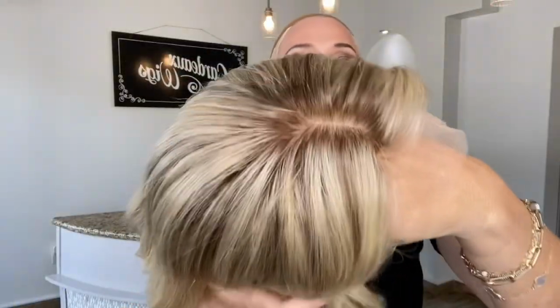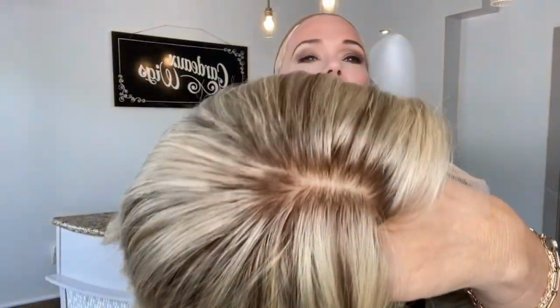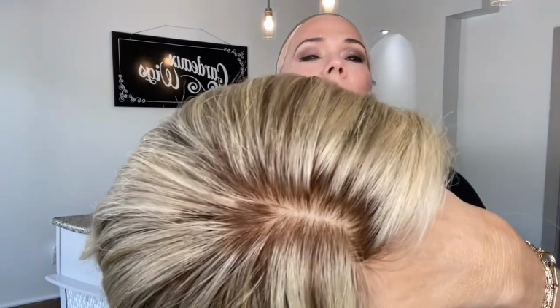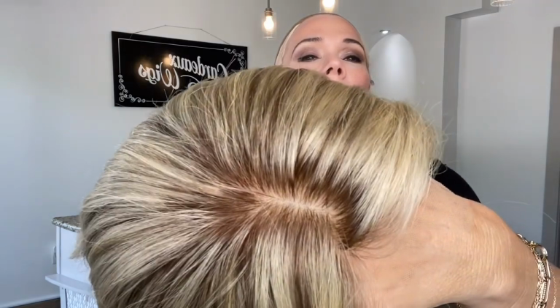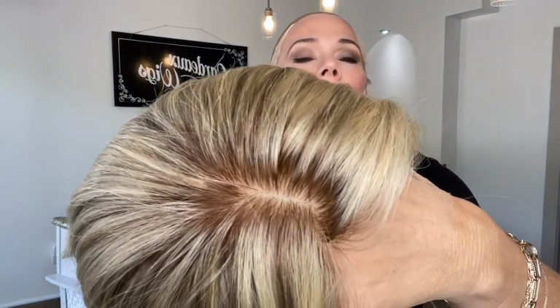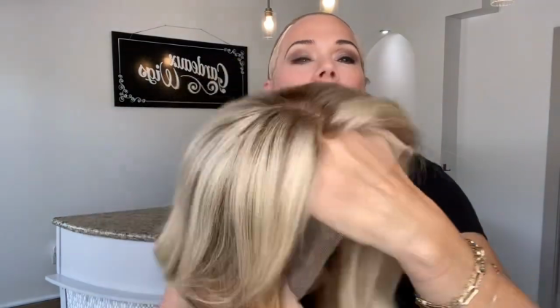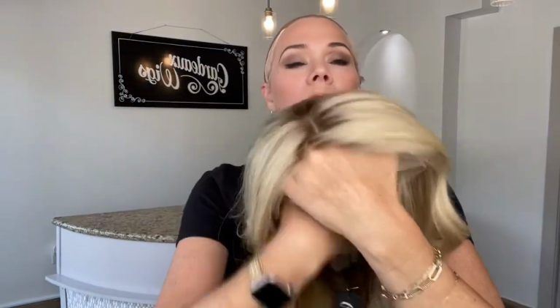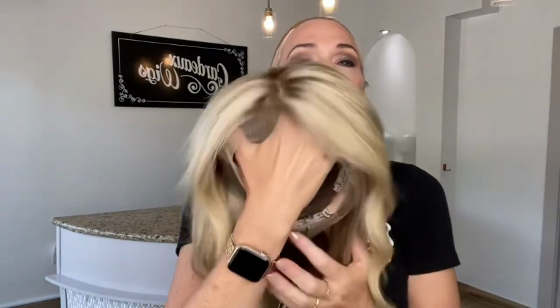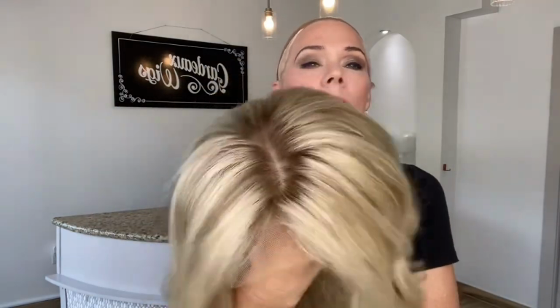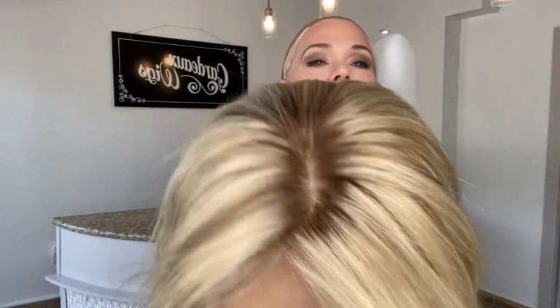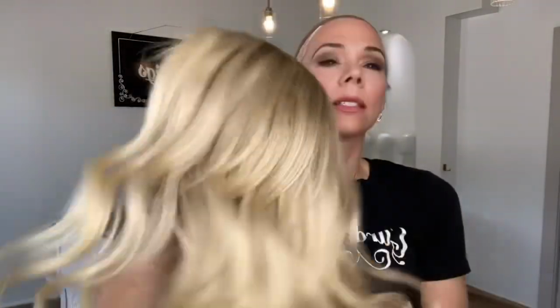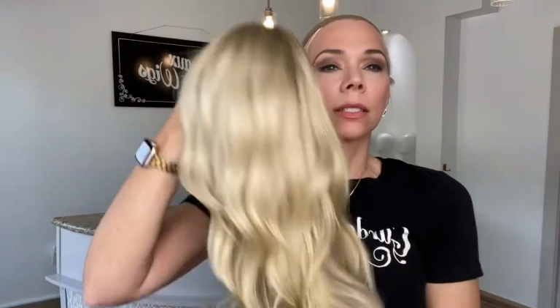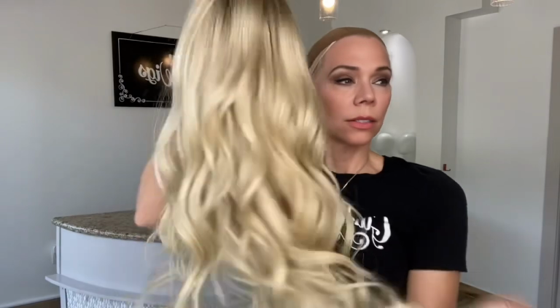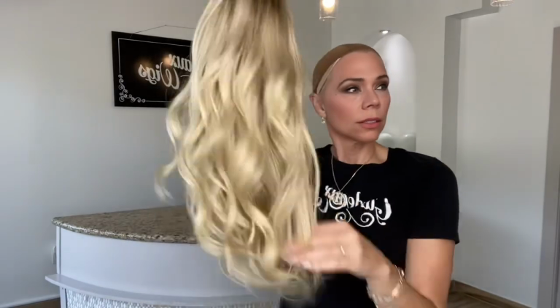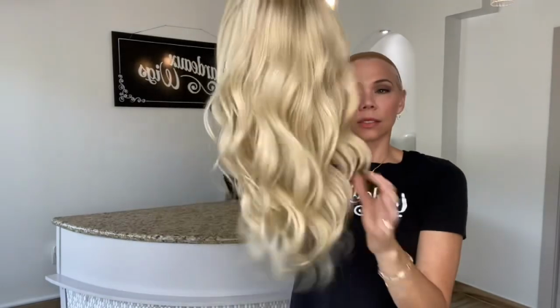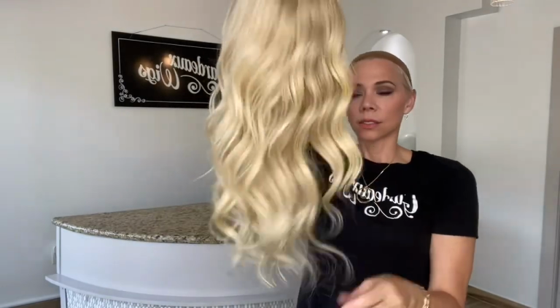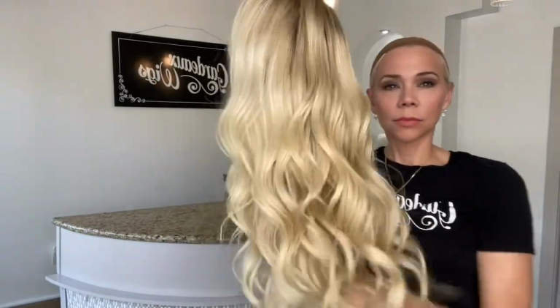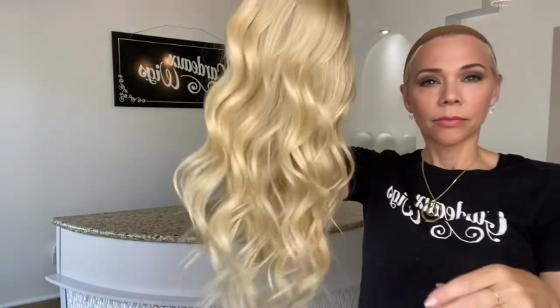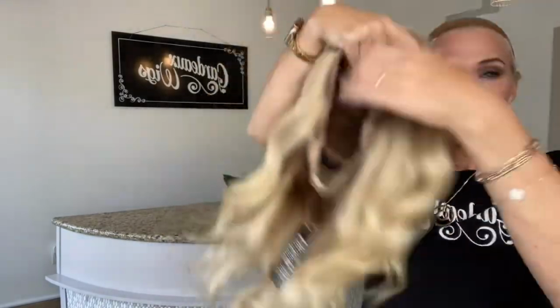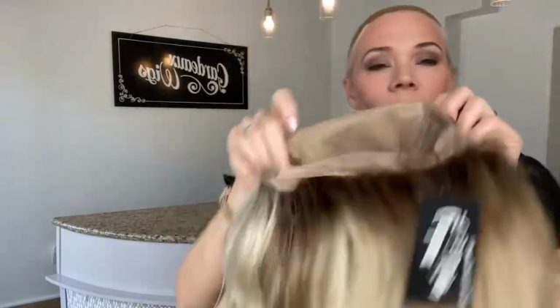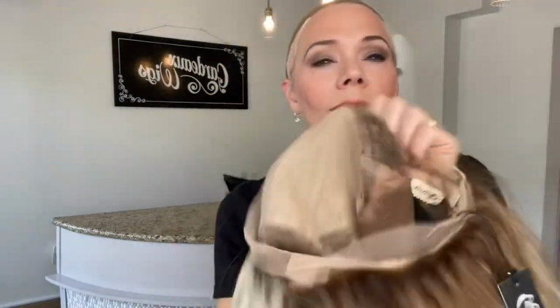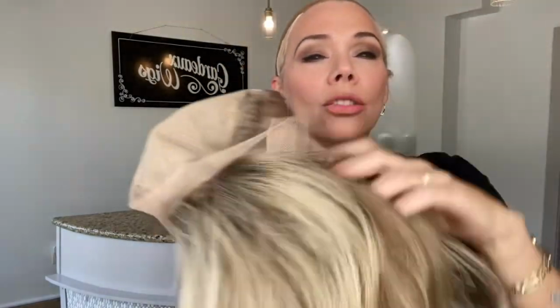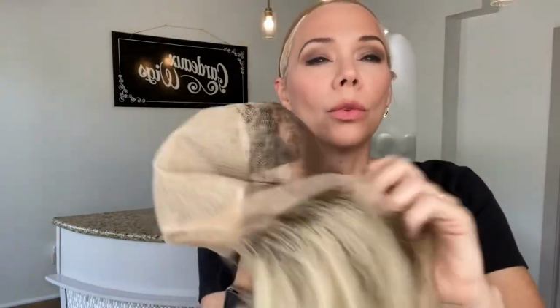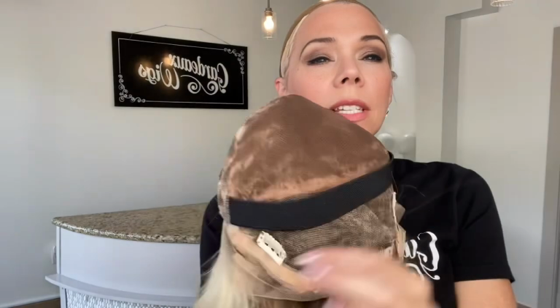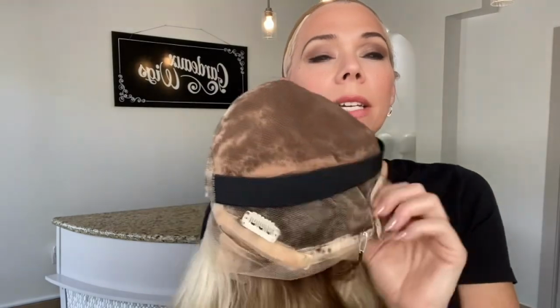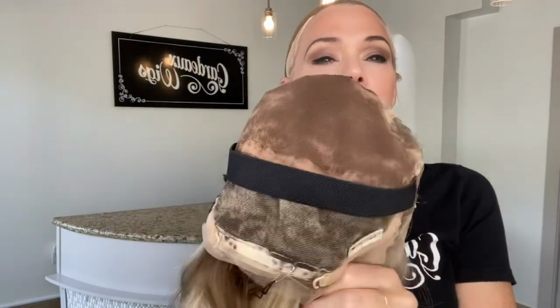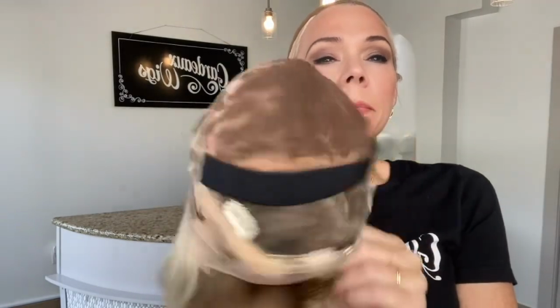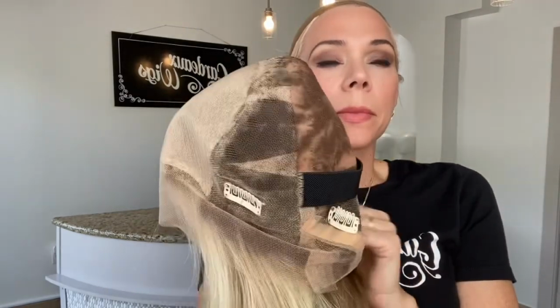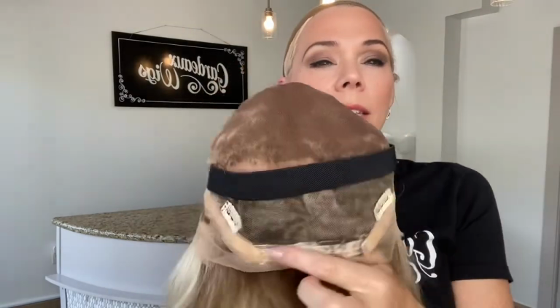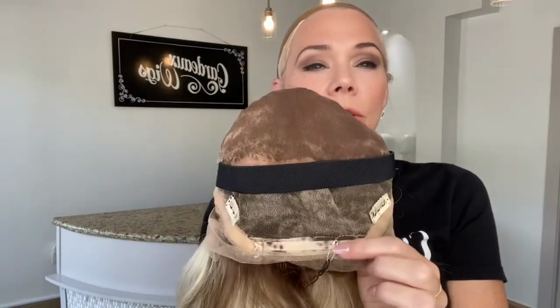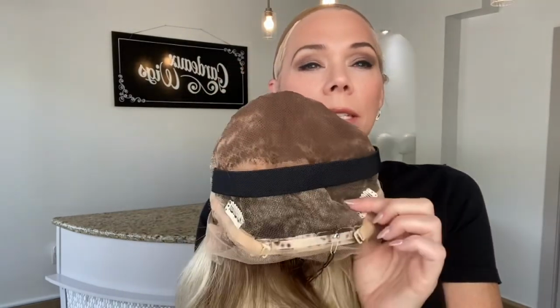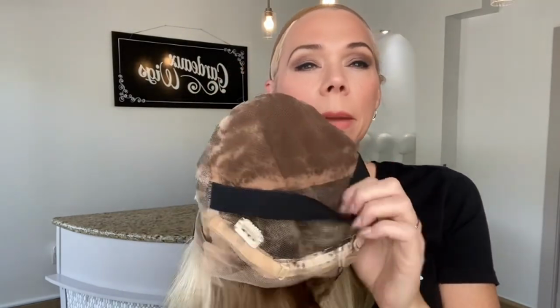Very soft rooting. These are neutral and warm tones in this wig. It has adjustable straps, clips, and a band.